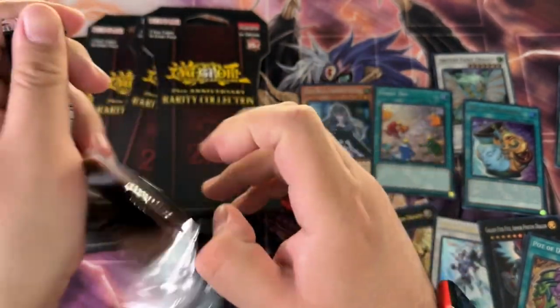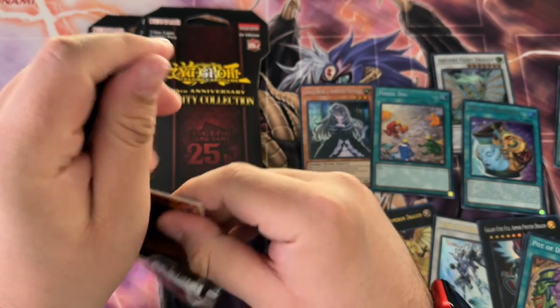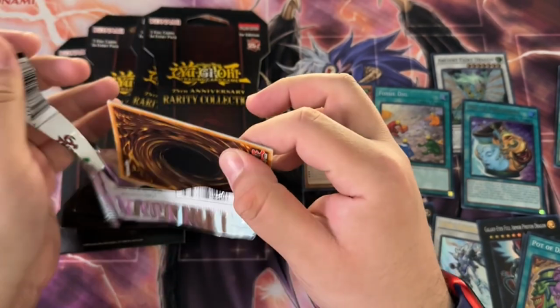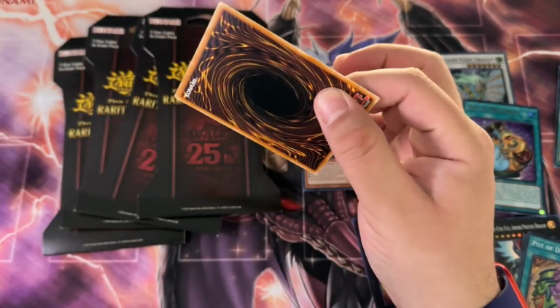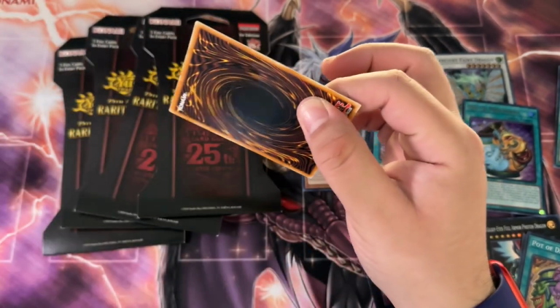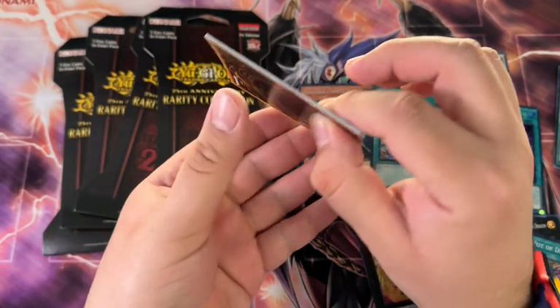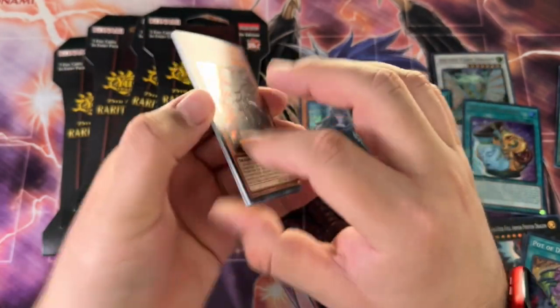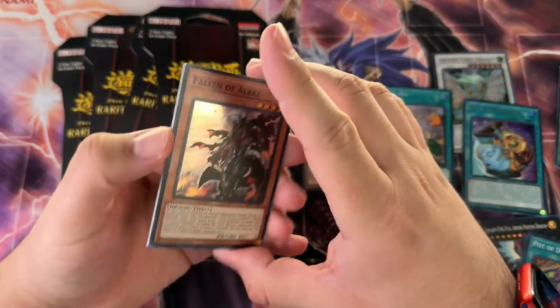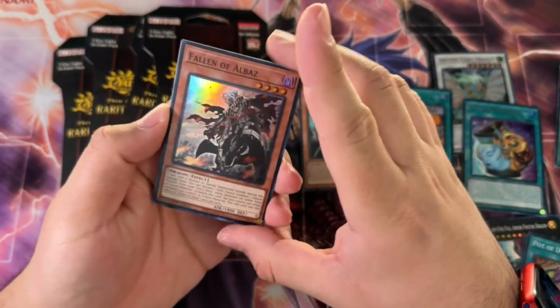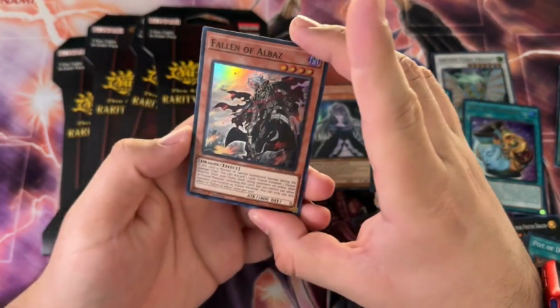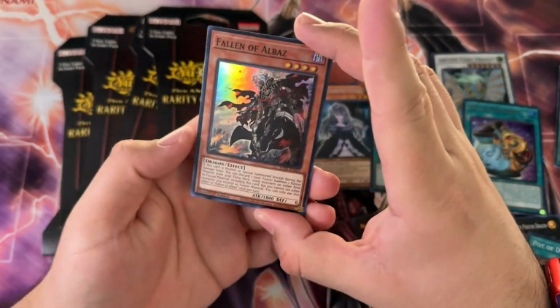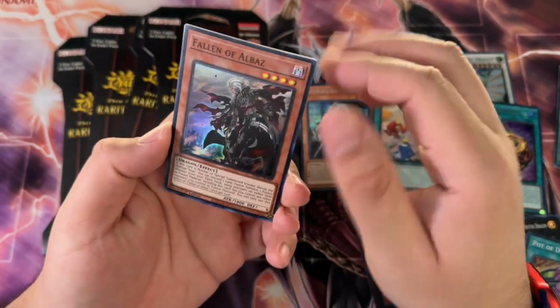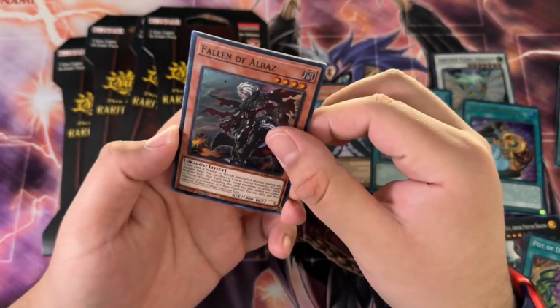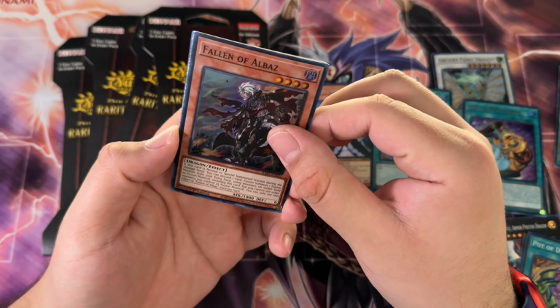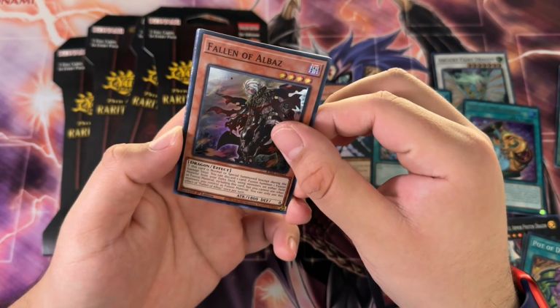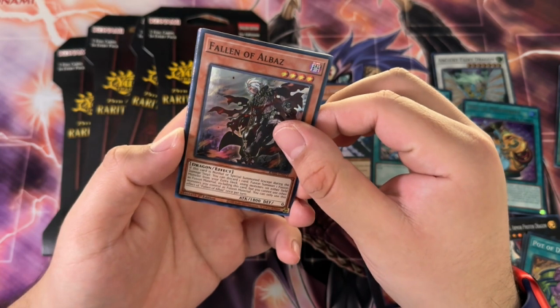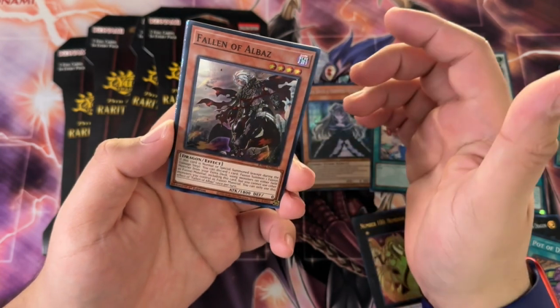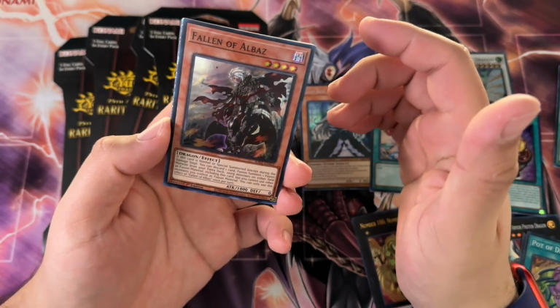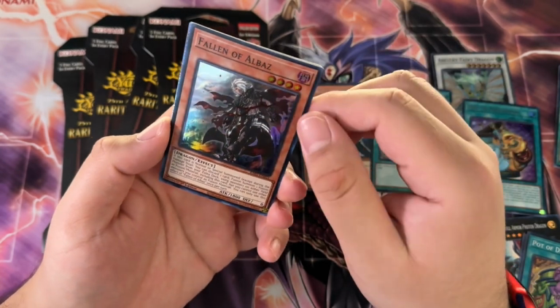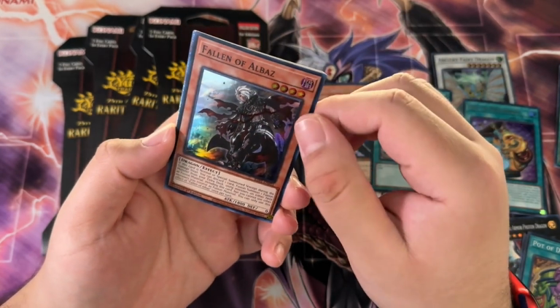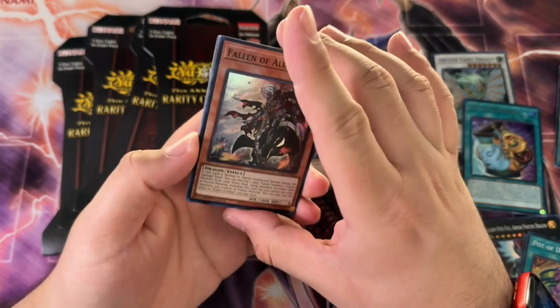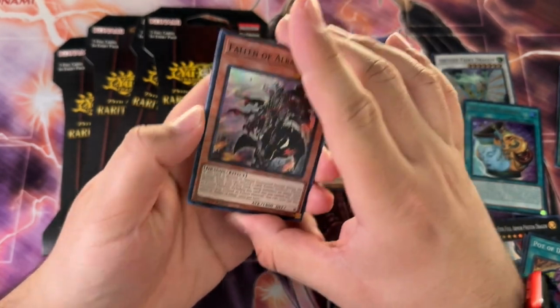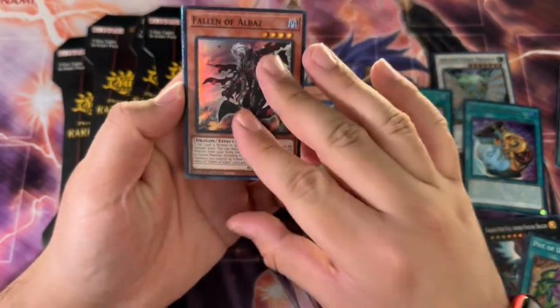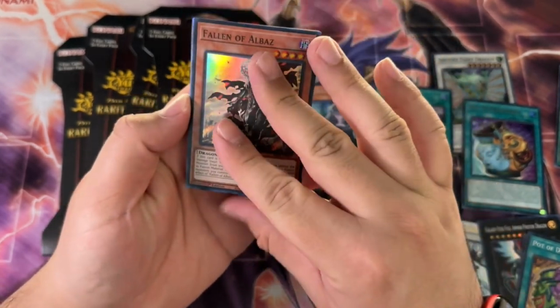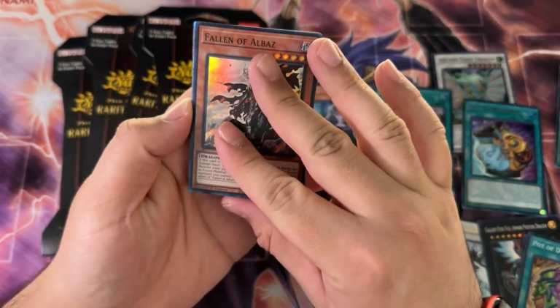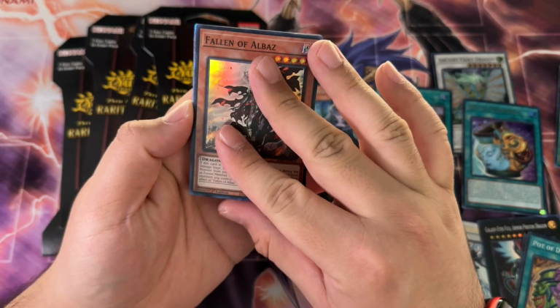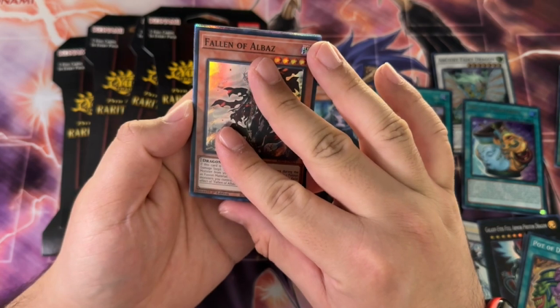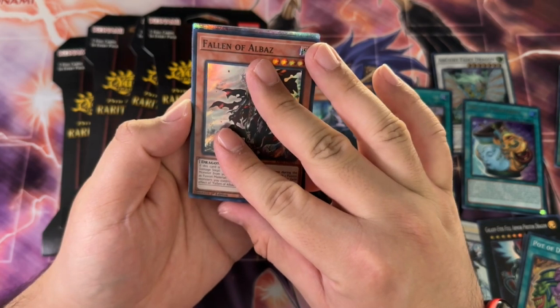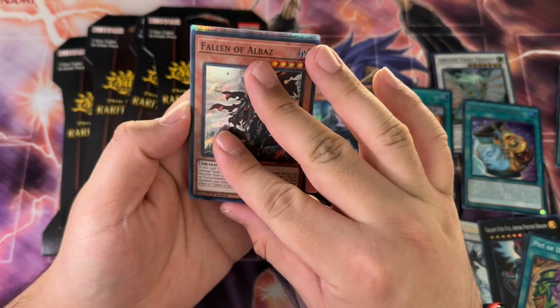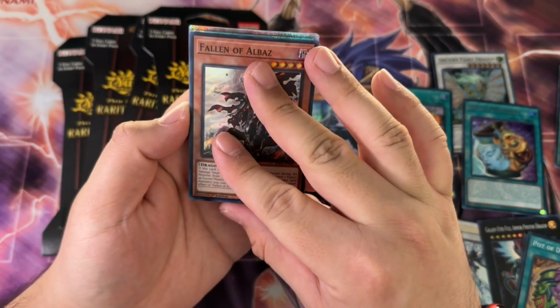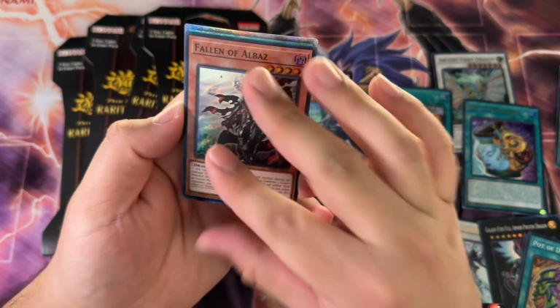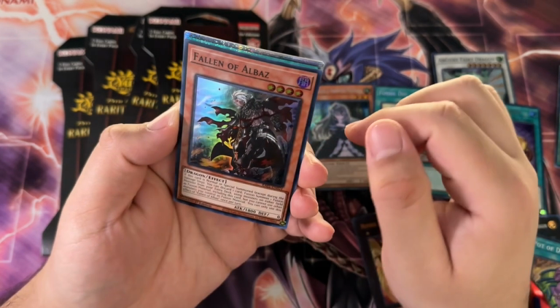We got Fallen of Albaz — oh, we do got a Quarter Century! Speaking of — we willed it into existence. What is it though?